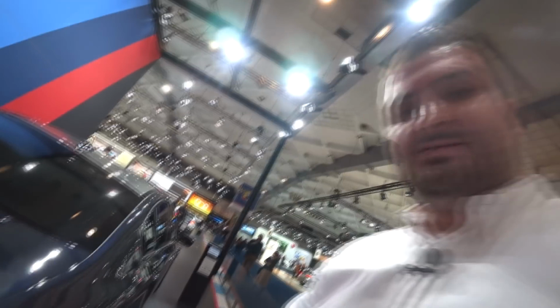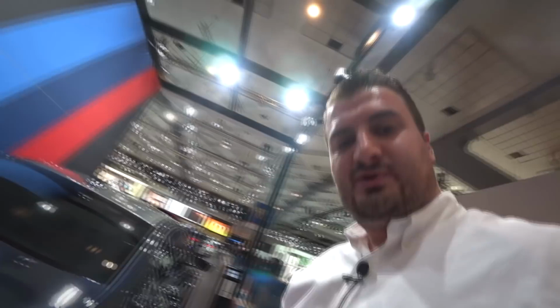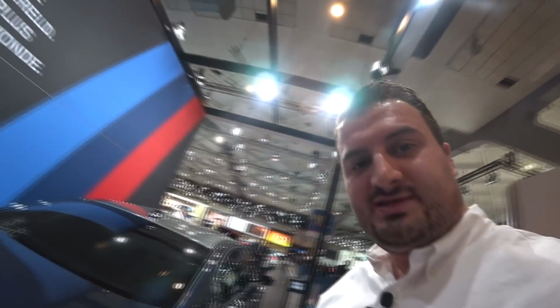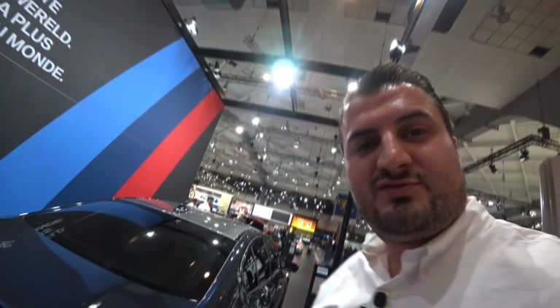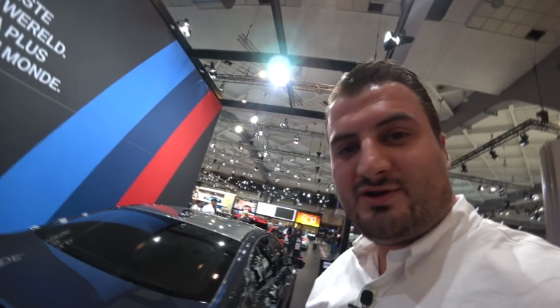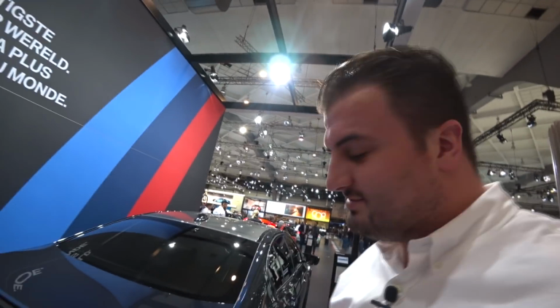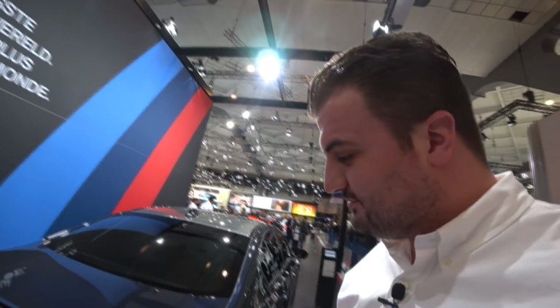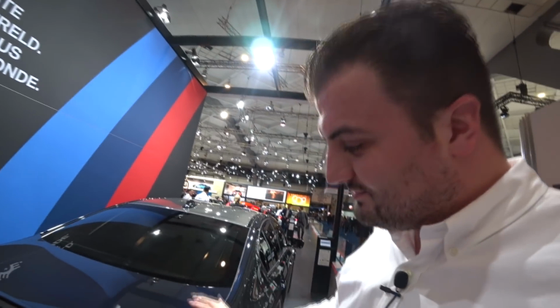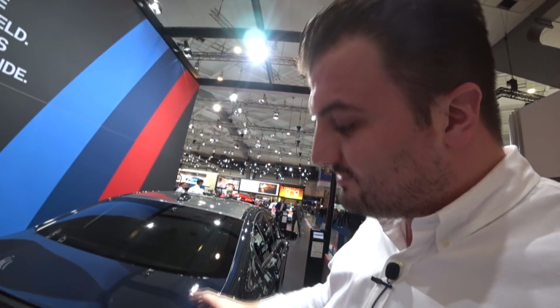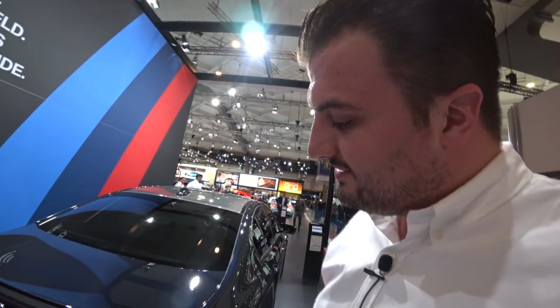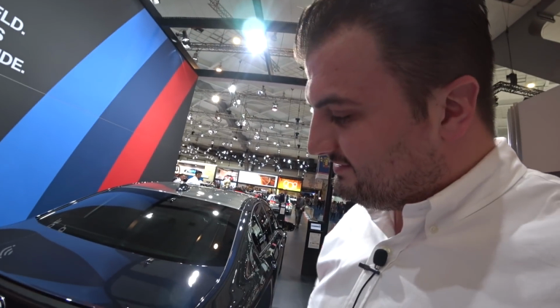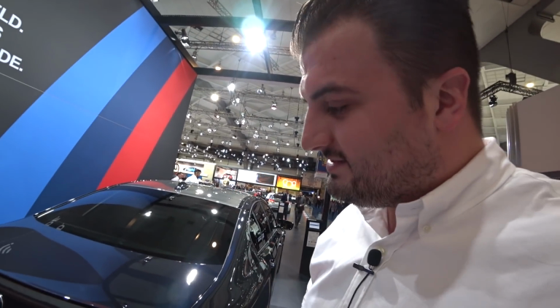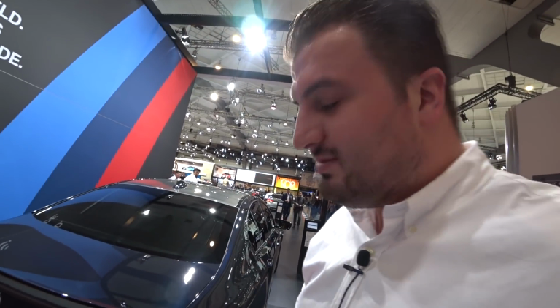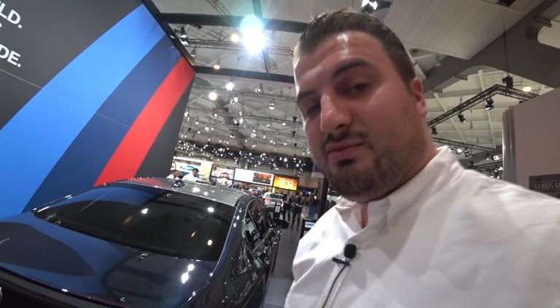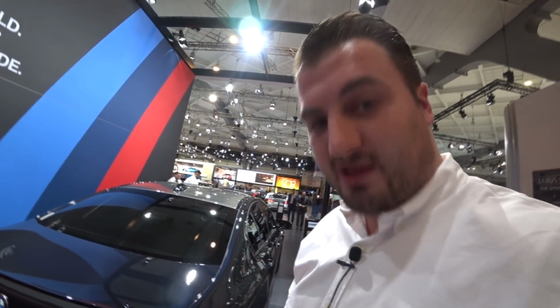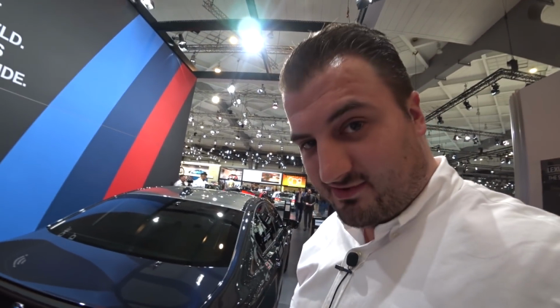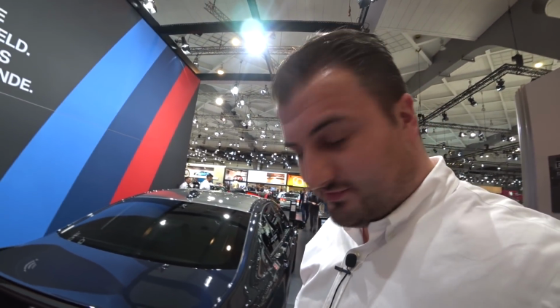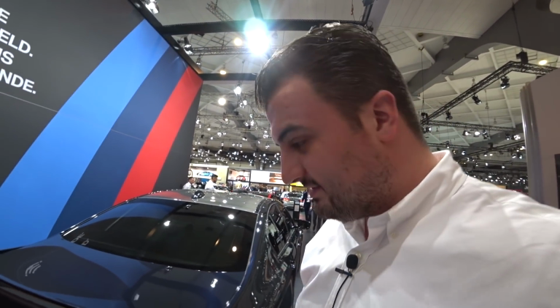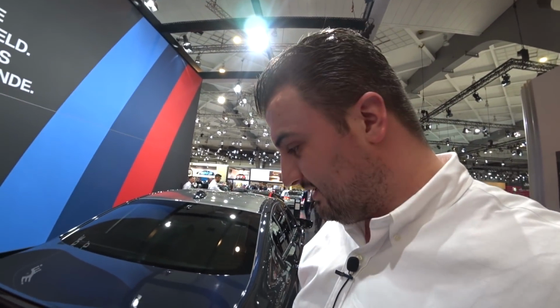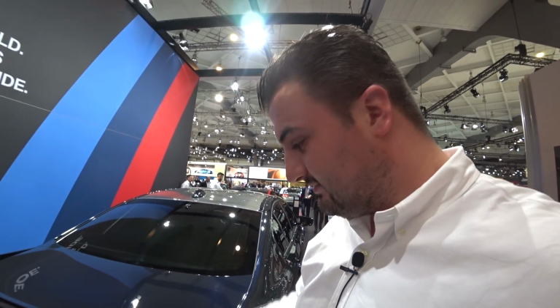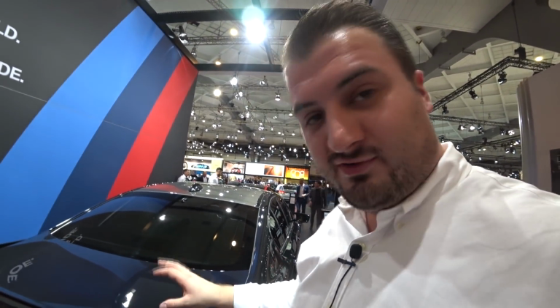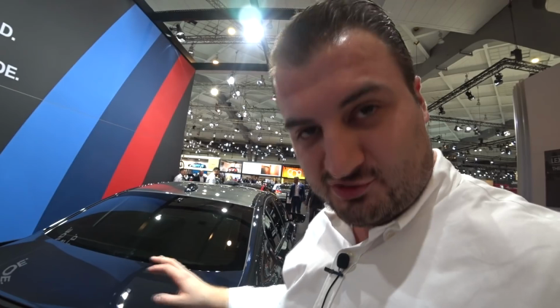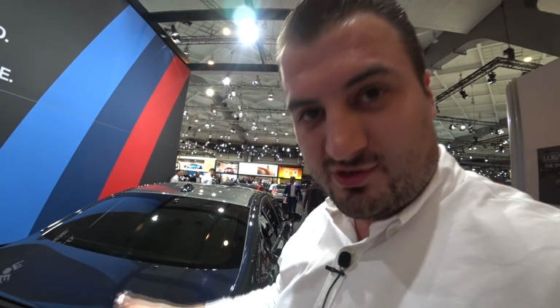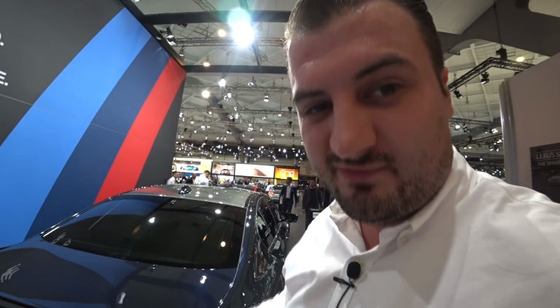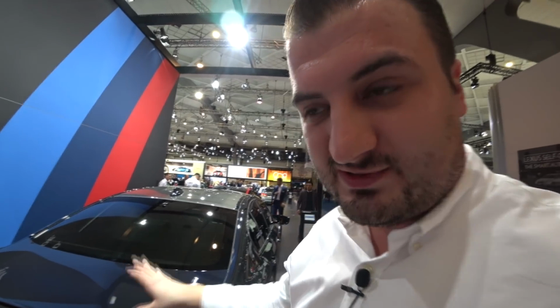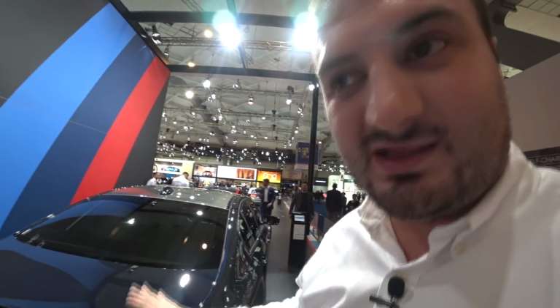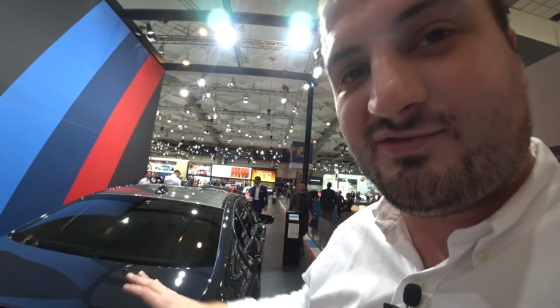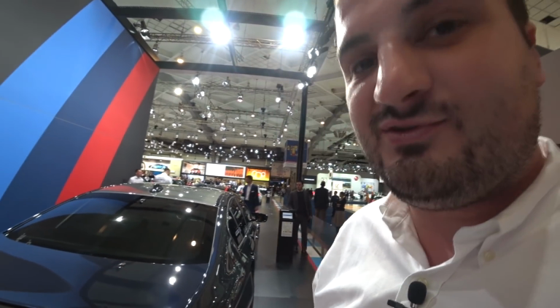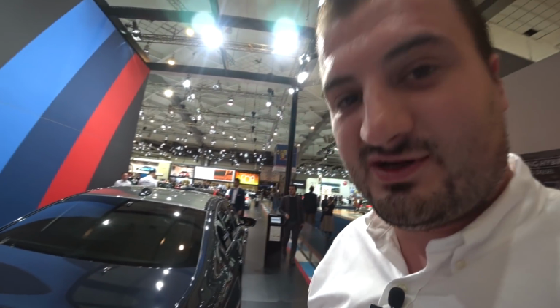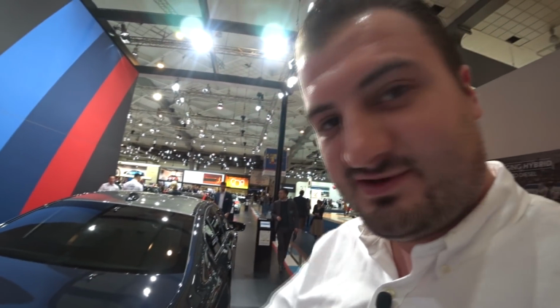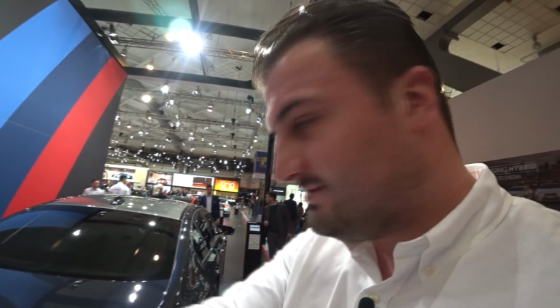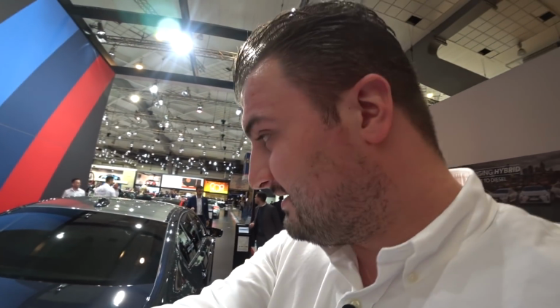So guys, thanks for watching — this was the BMW M5. Don't forget to subscribe if you want to see a lot of new stuff. Thanks!